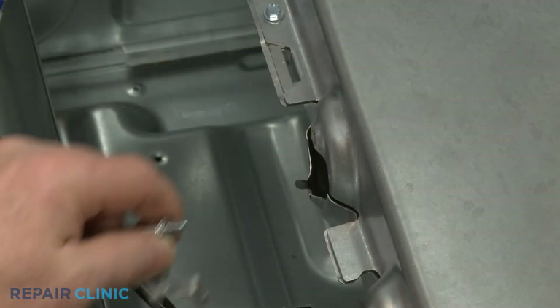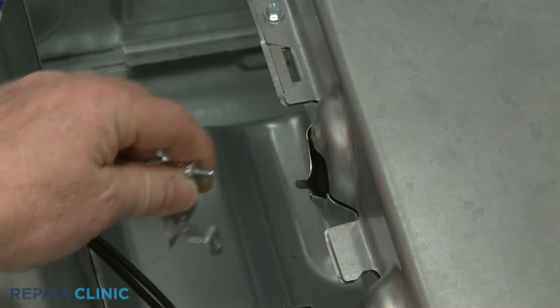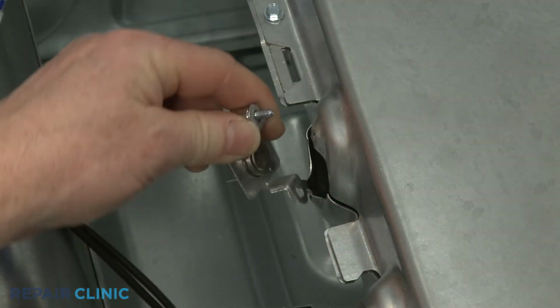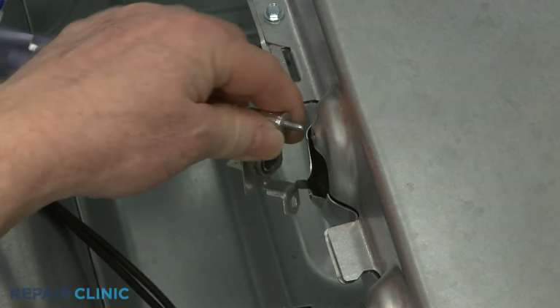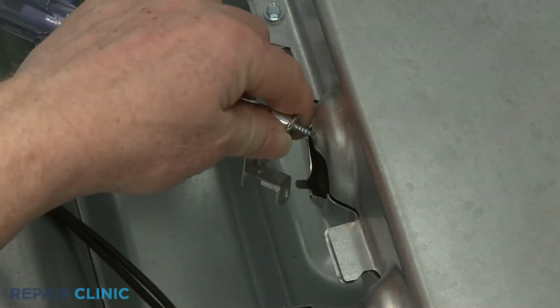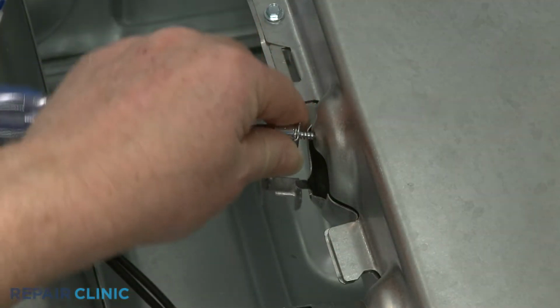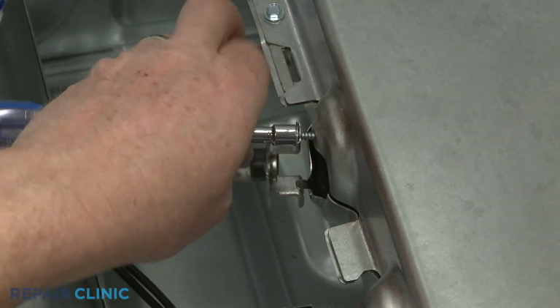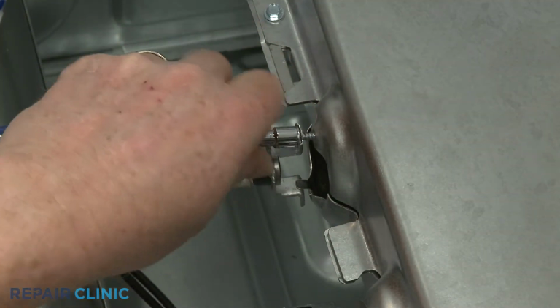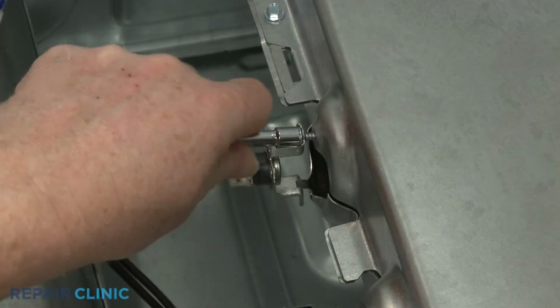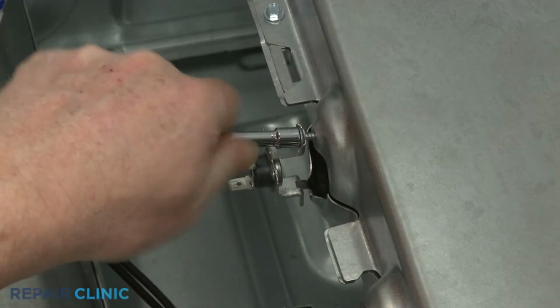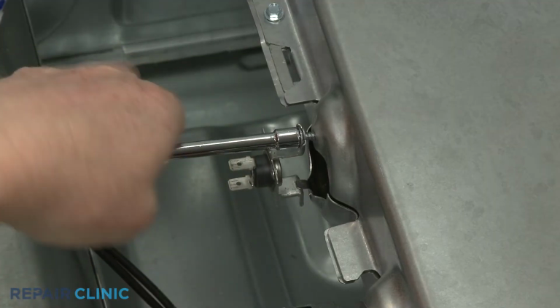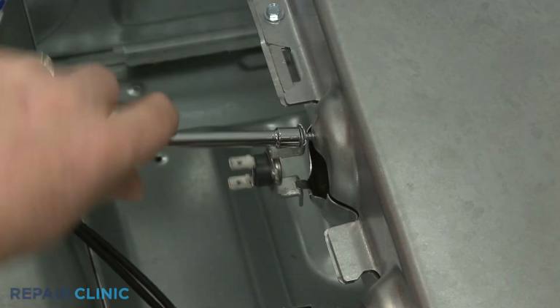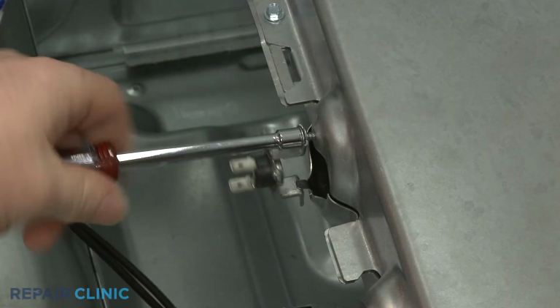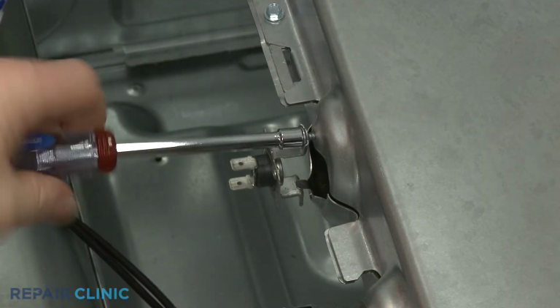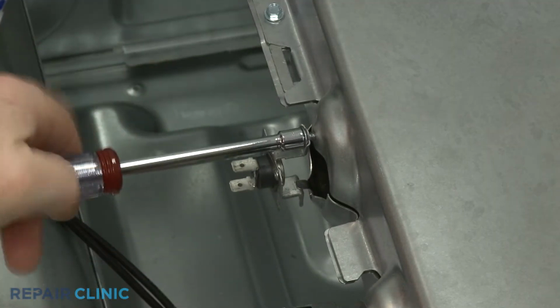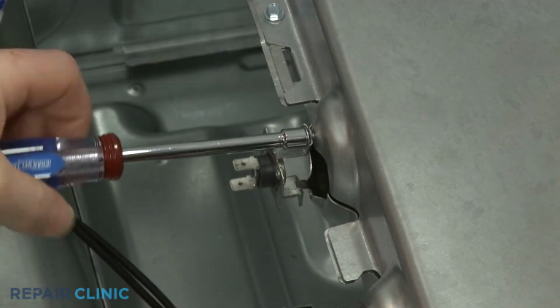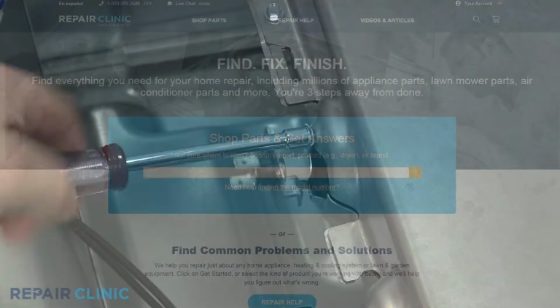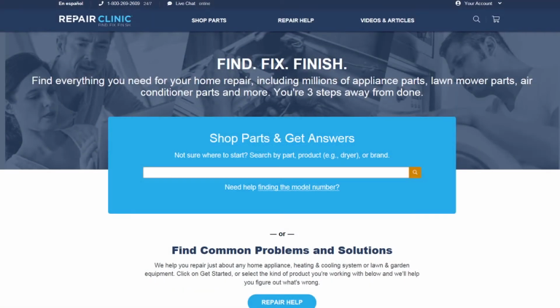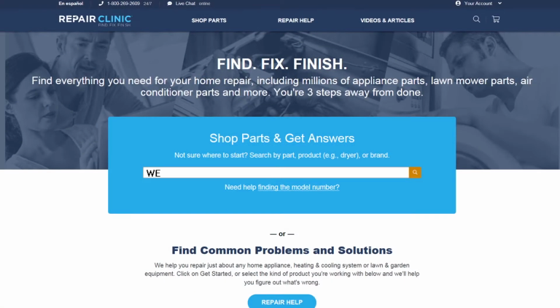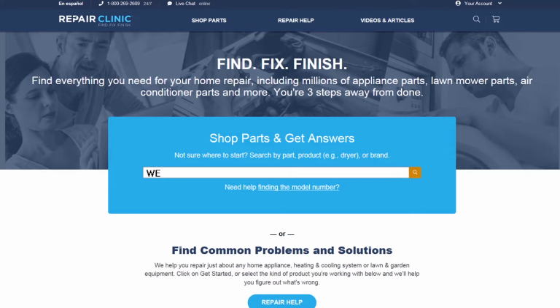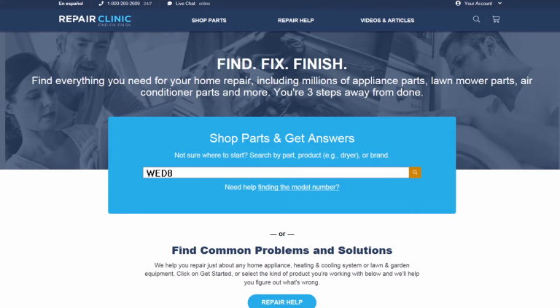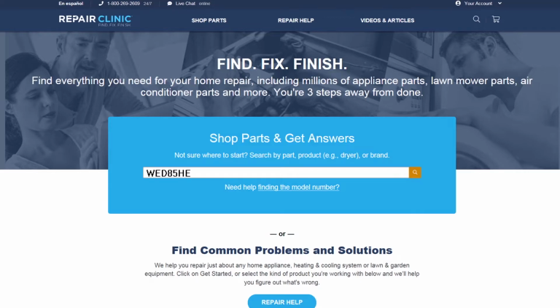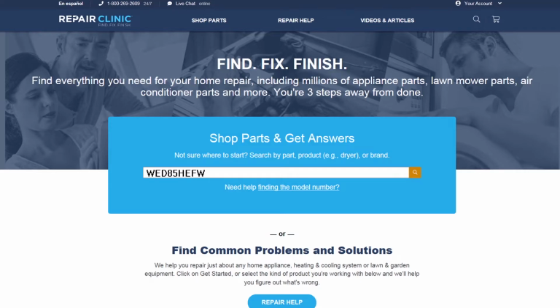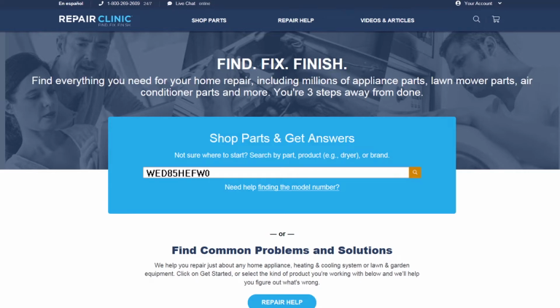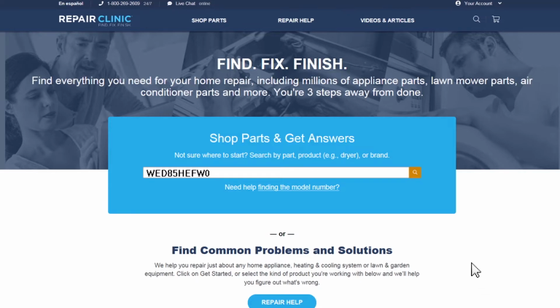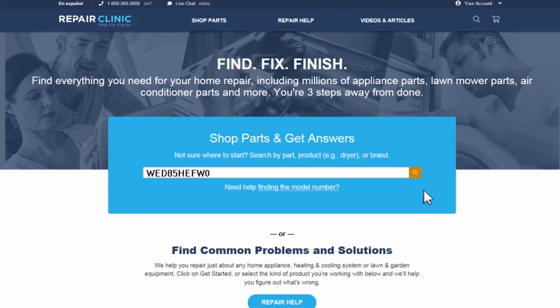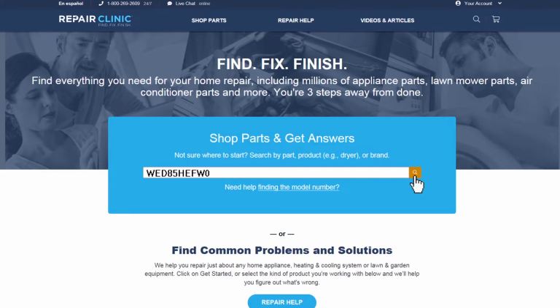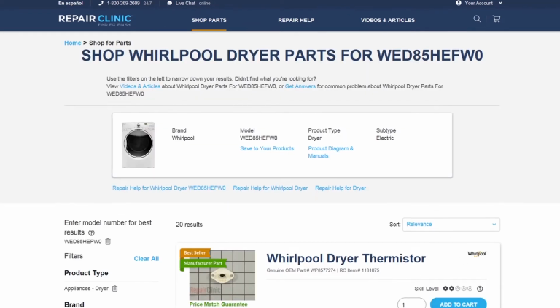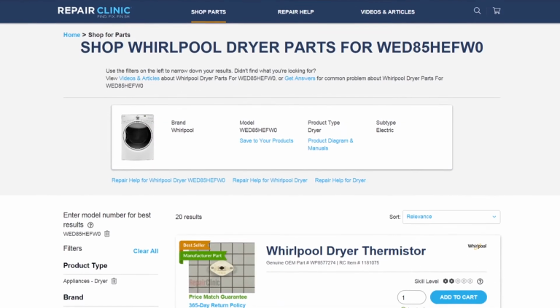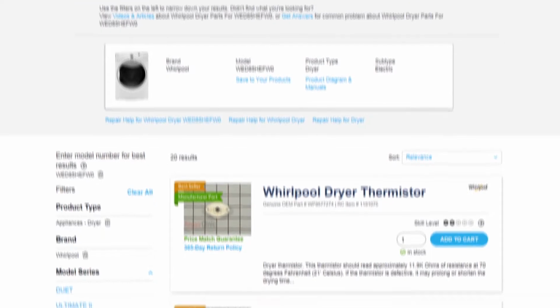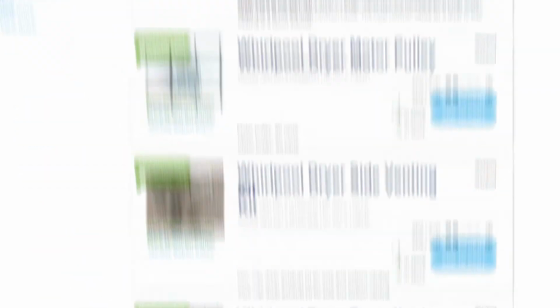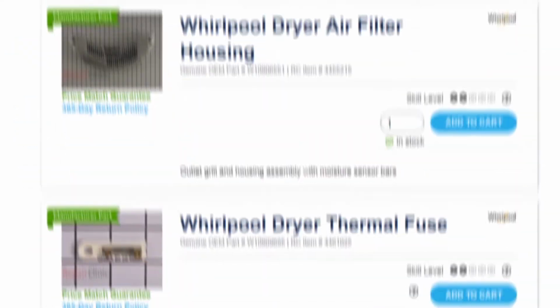Thermal fuses are usually unique to each appliance type and will often vary depending on the model. You should enter the full model number of your appliance in our website search bar to find the specific thermal fuse you need.